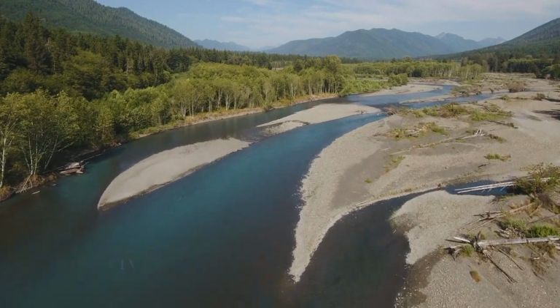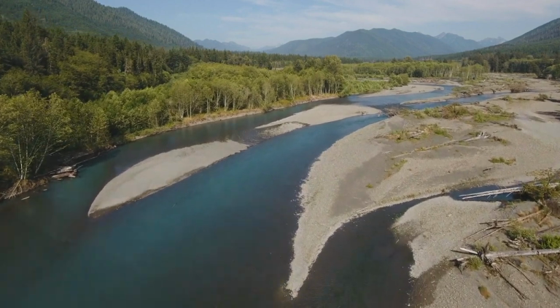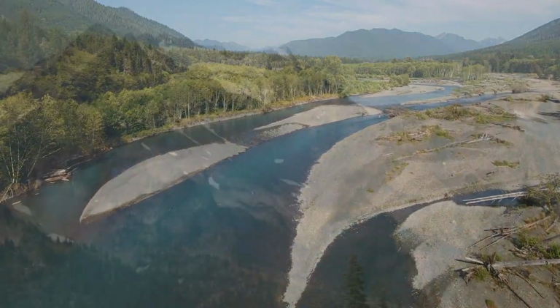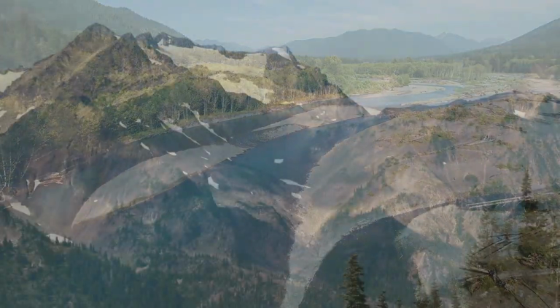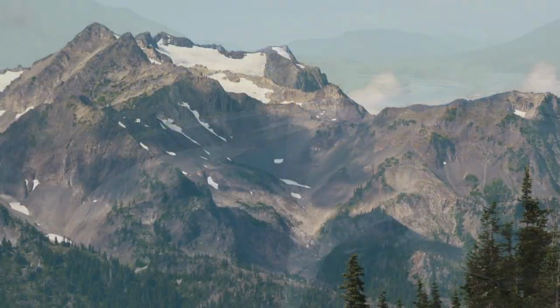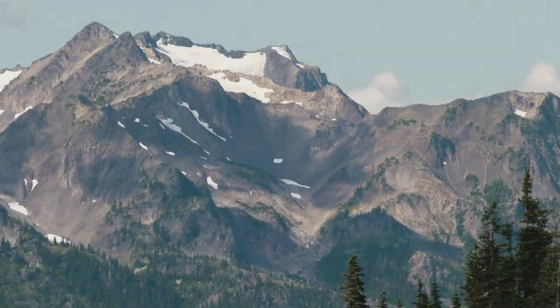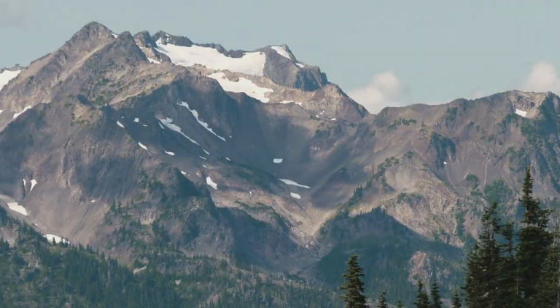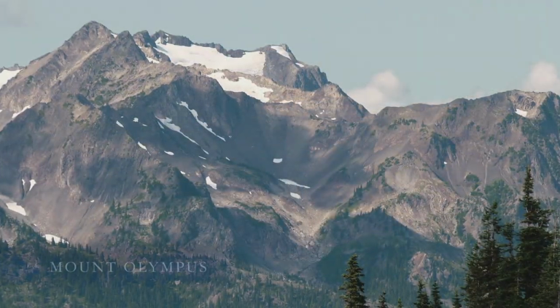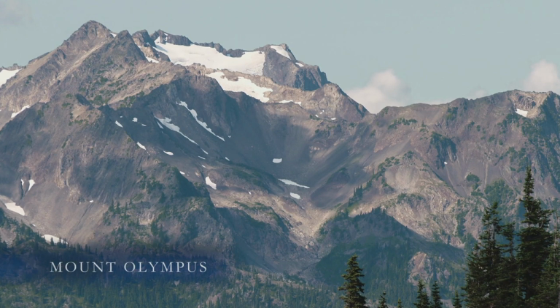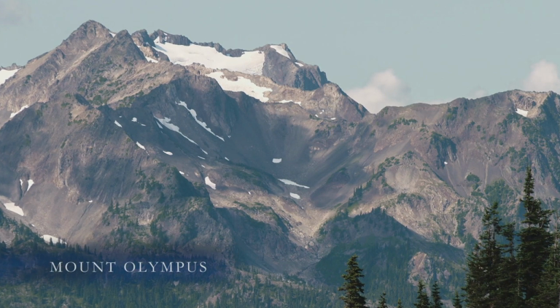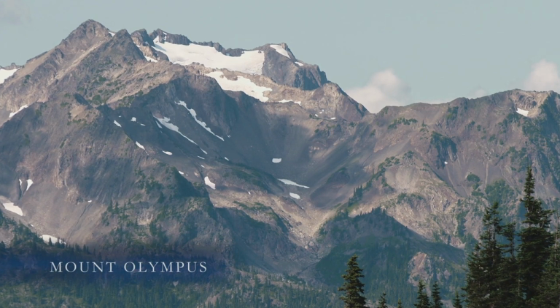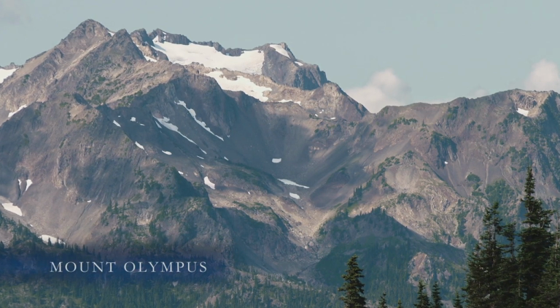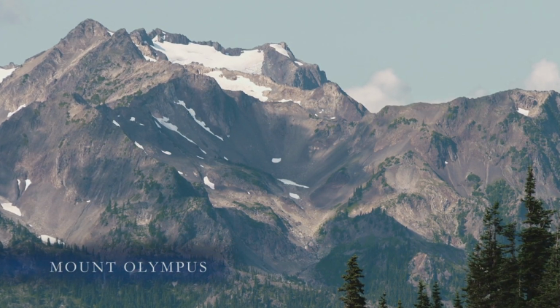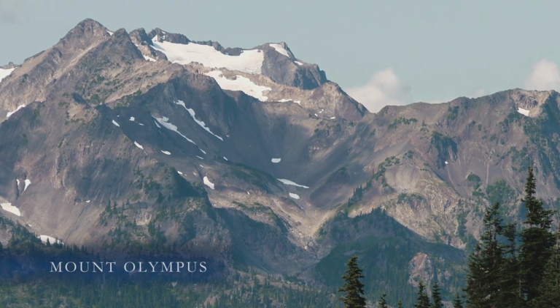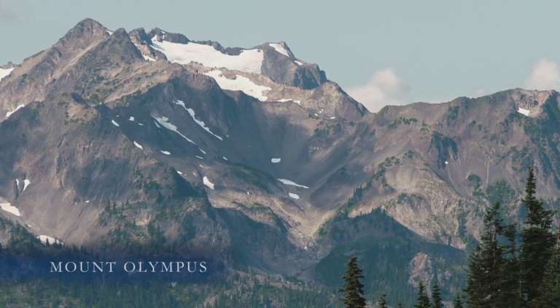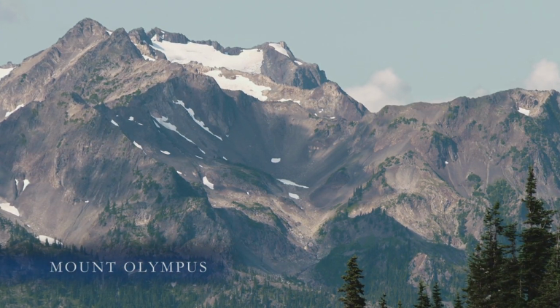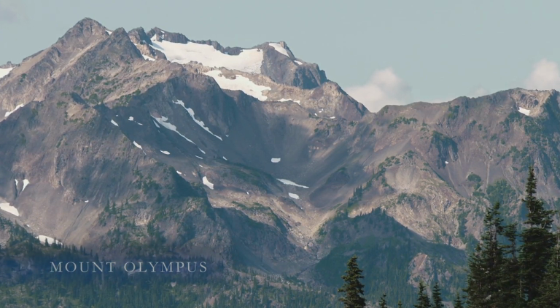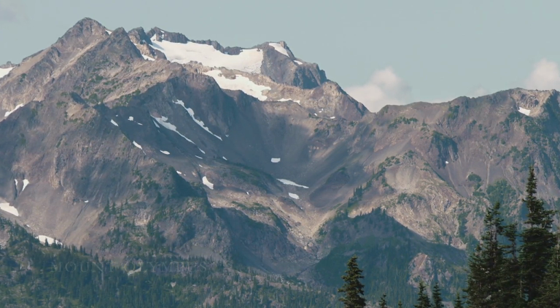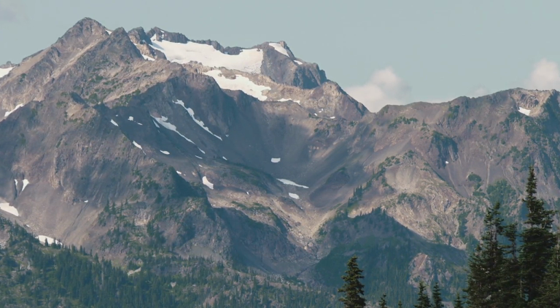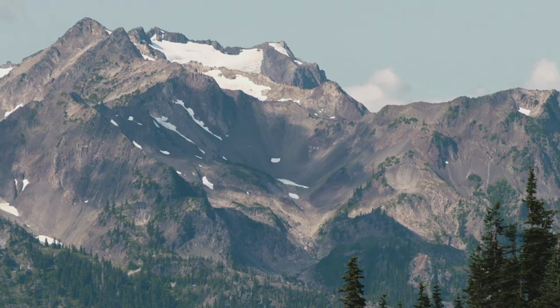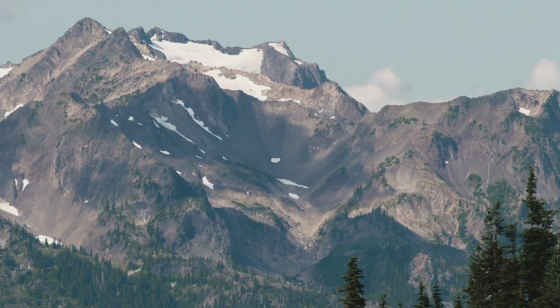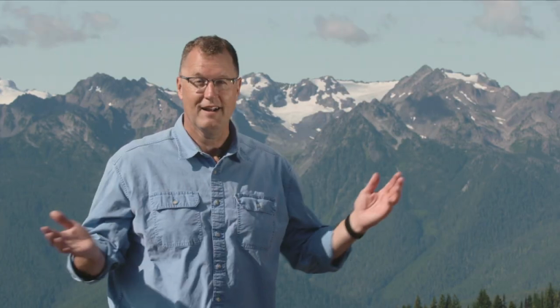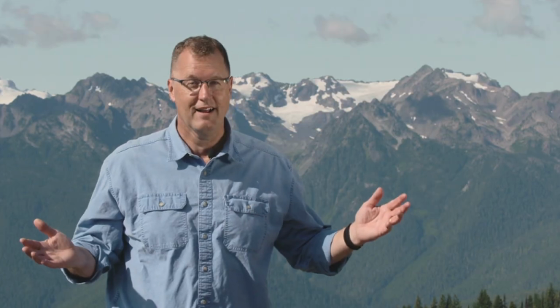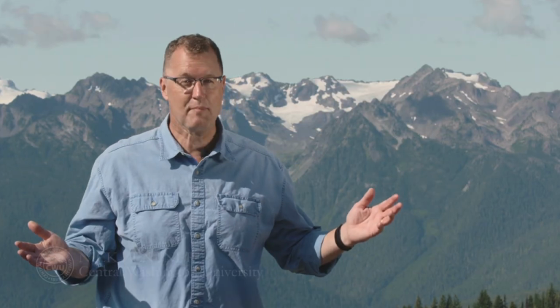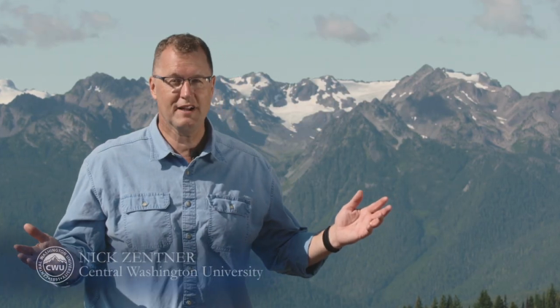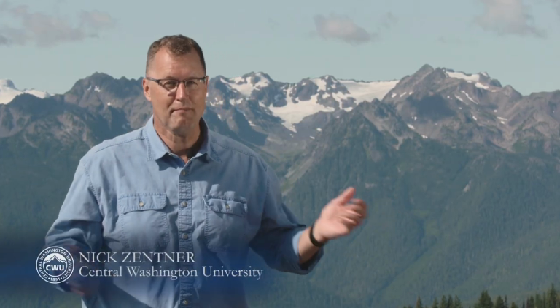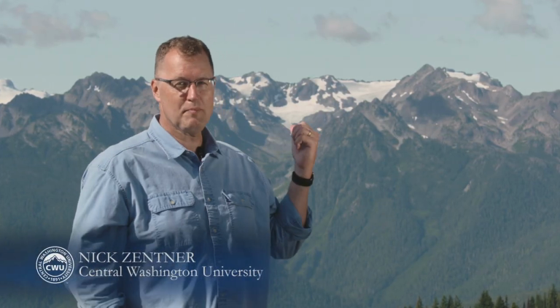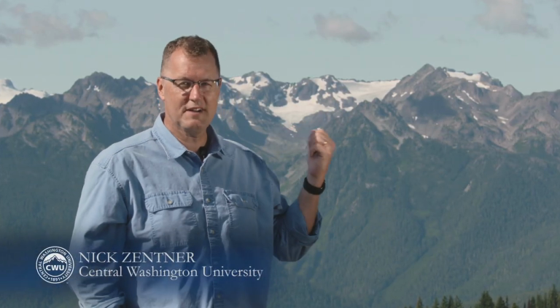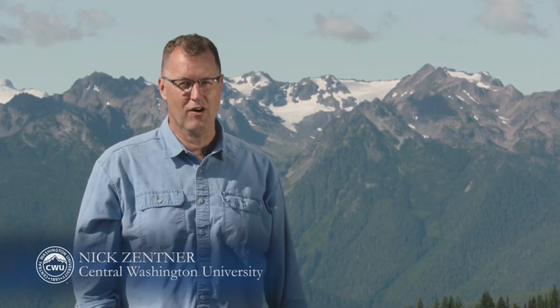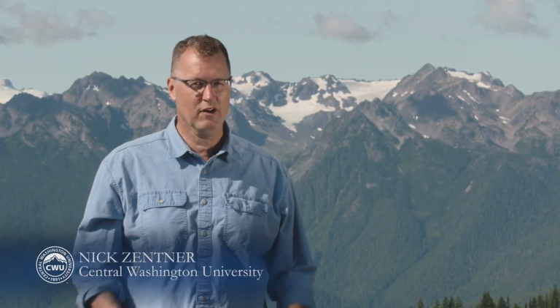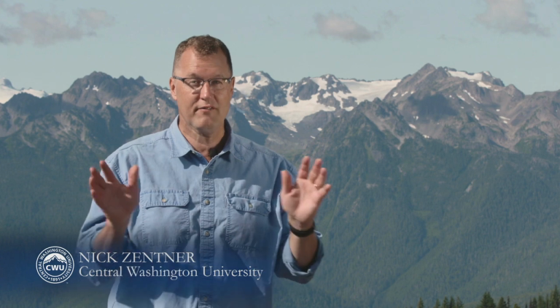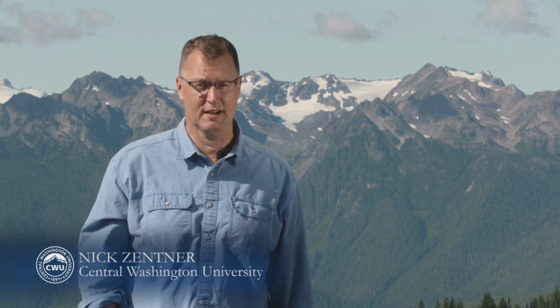Presiding above it all, Mount Olympus — the crown jewel of the Olympics. But is Mount Olympus a volcano? Absolutely not. Mount Olympus is not a volcano, and it never was.